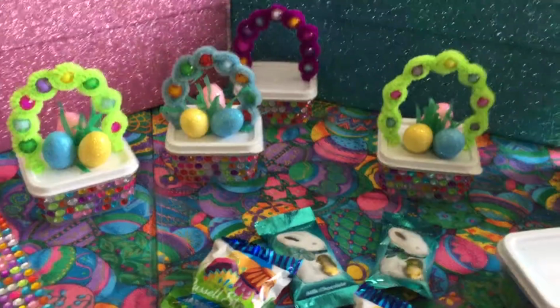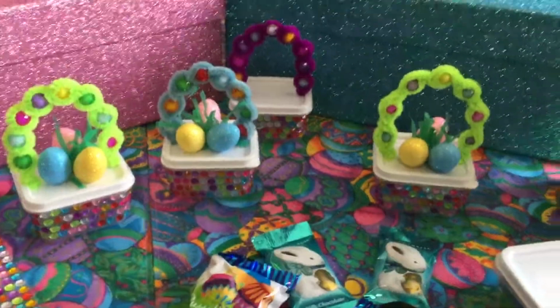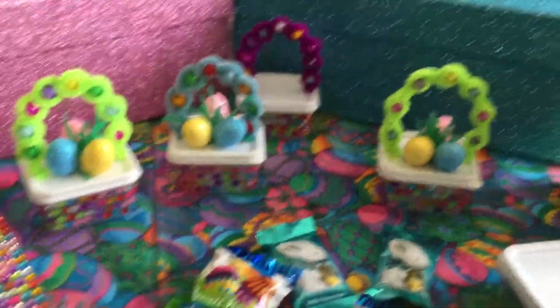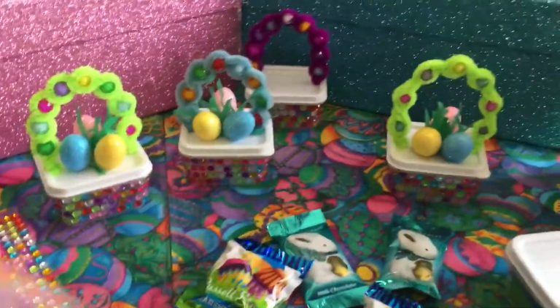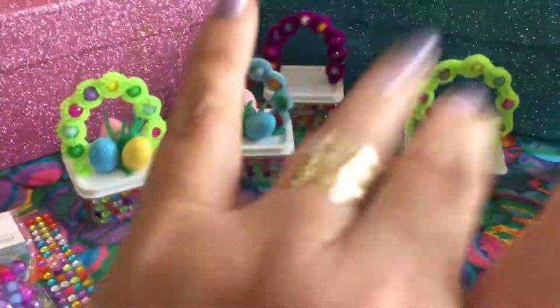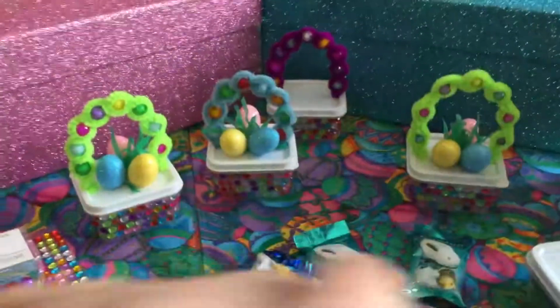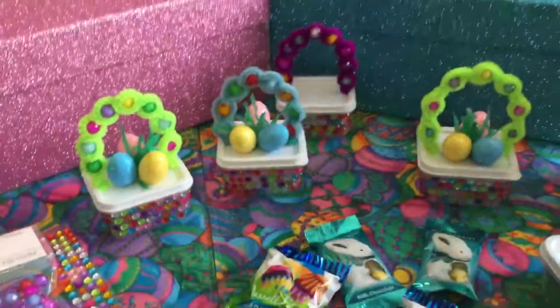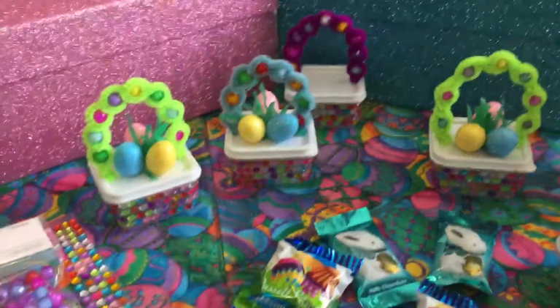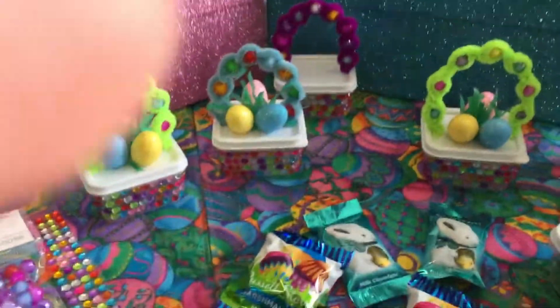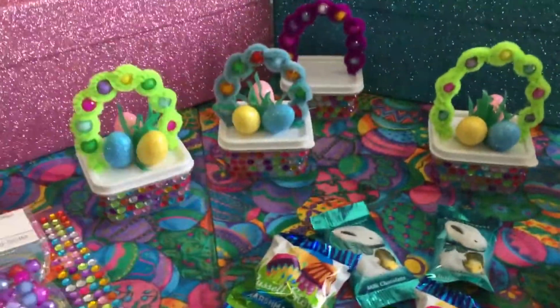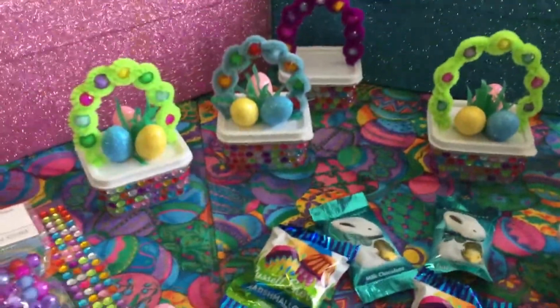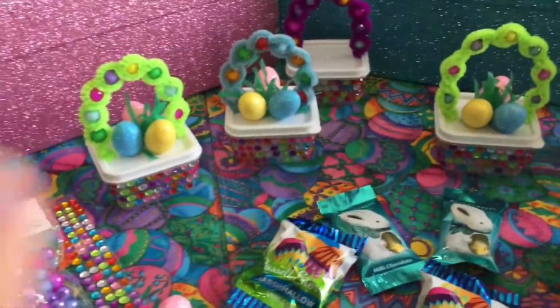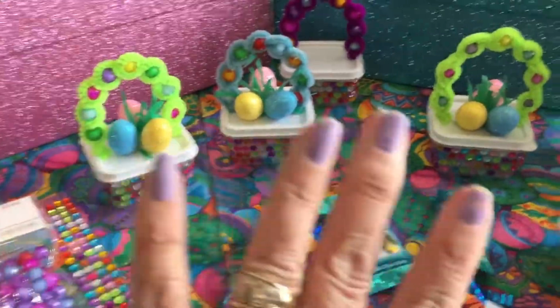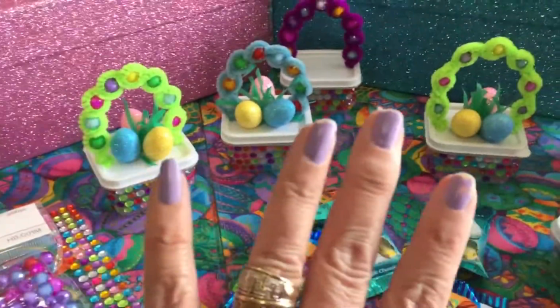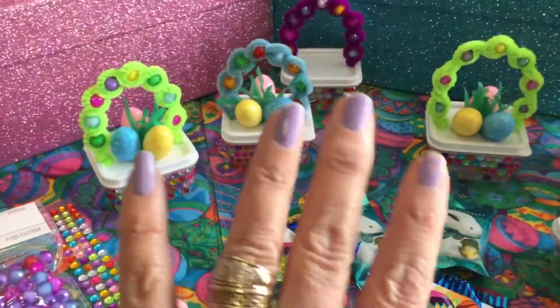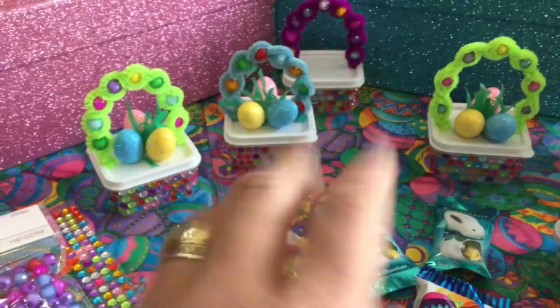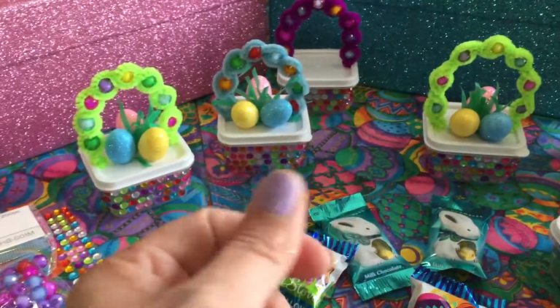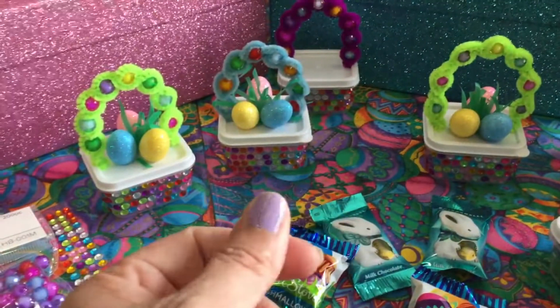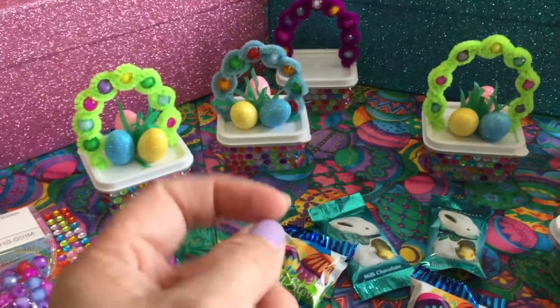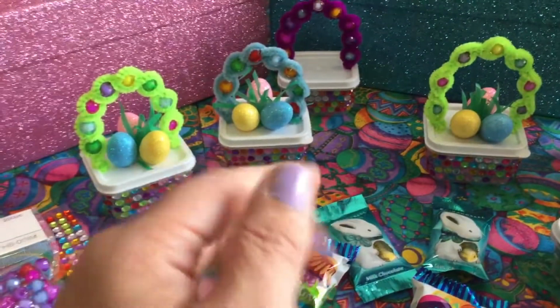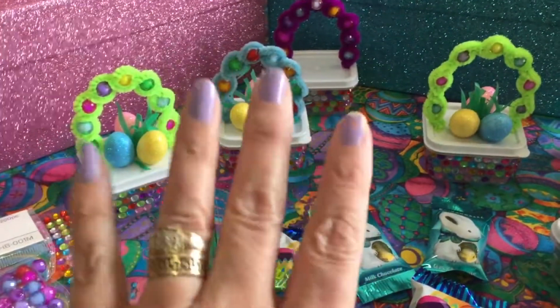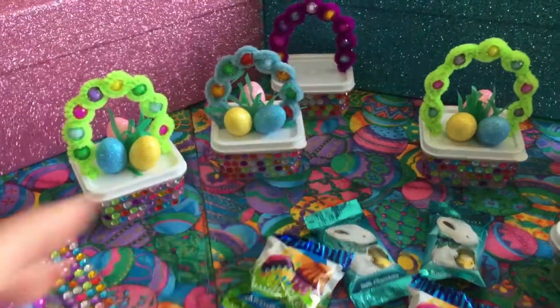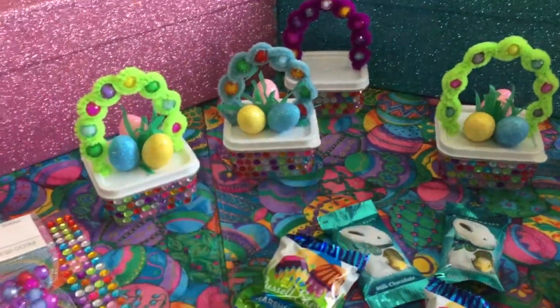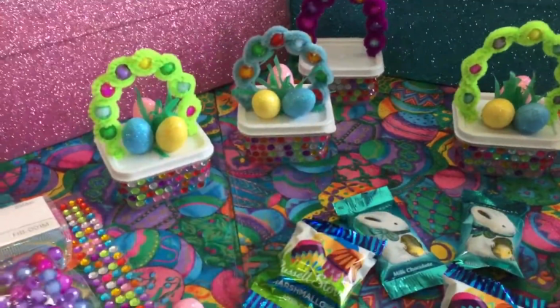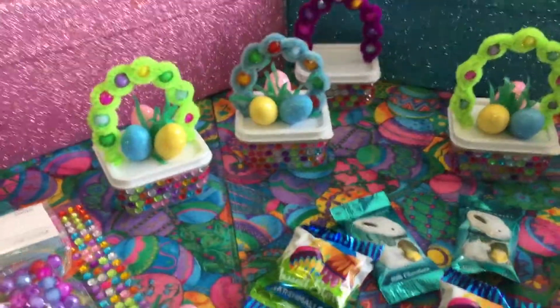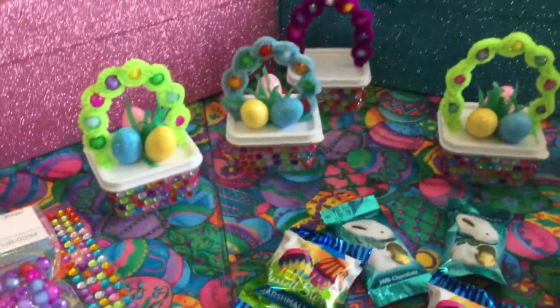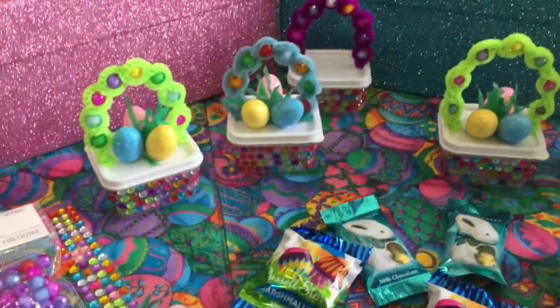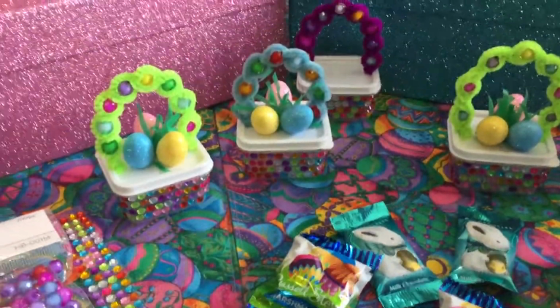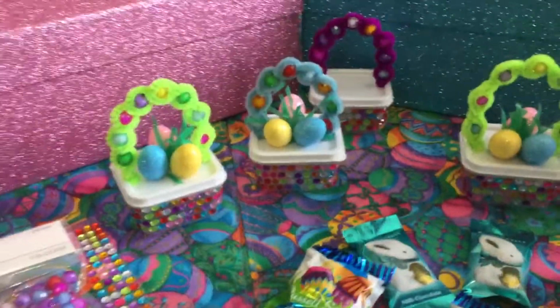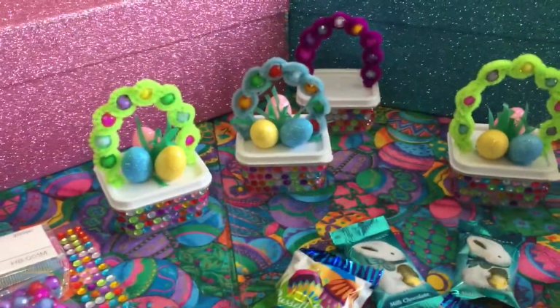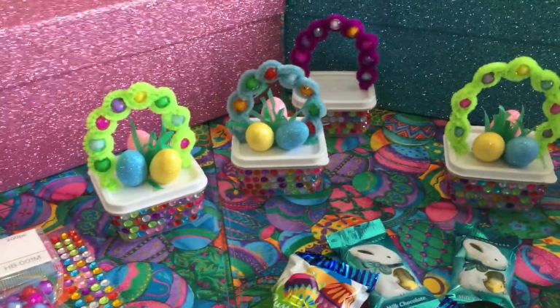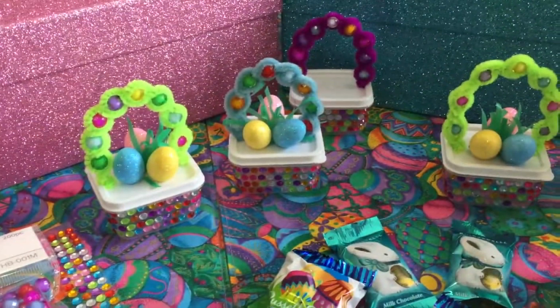Hi loves, this is Dina. I'm so sorry my nails are a mess. I was working with hot glue, but I just wanted to show some projects that I finished.